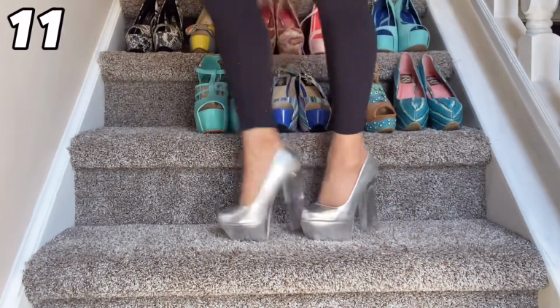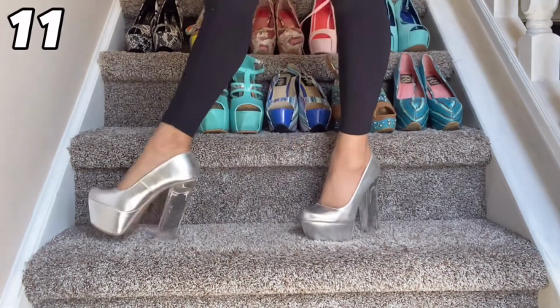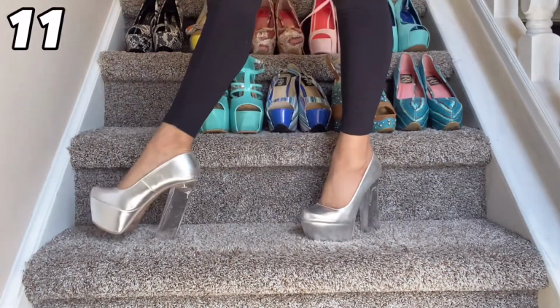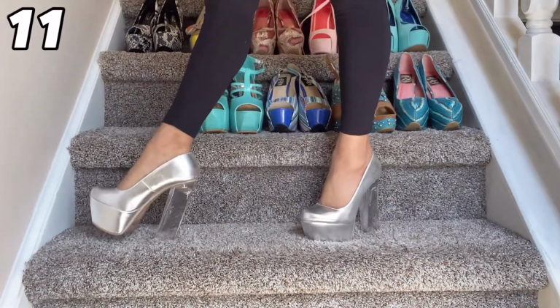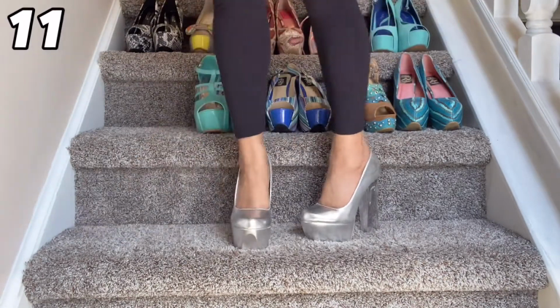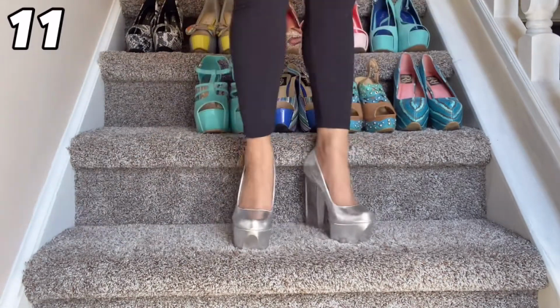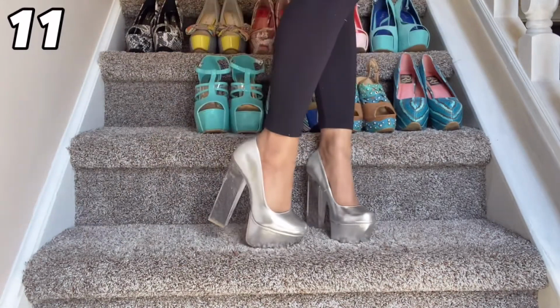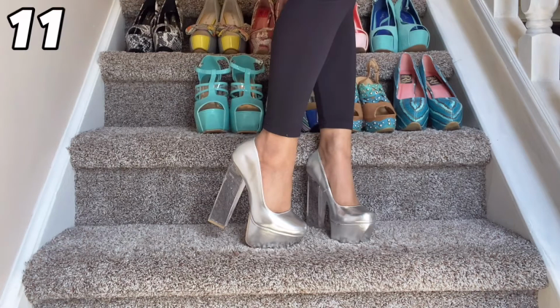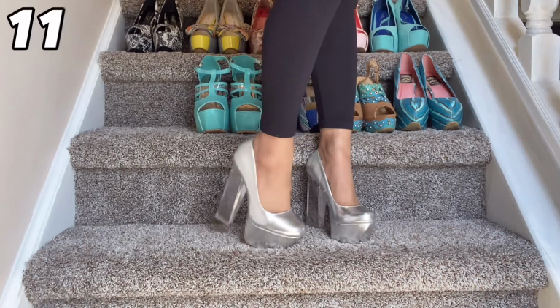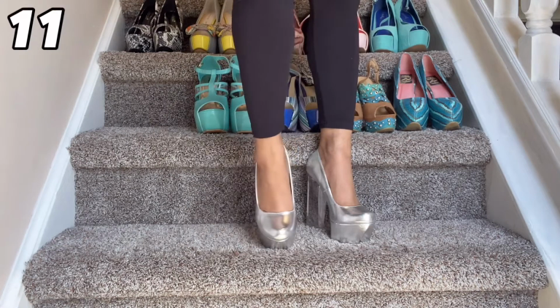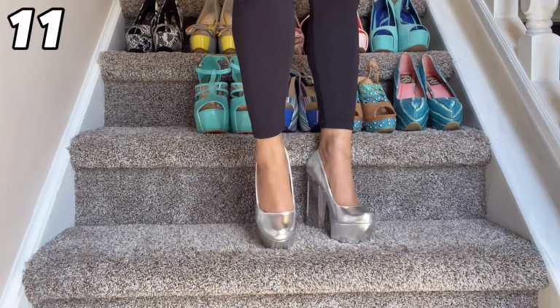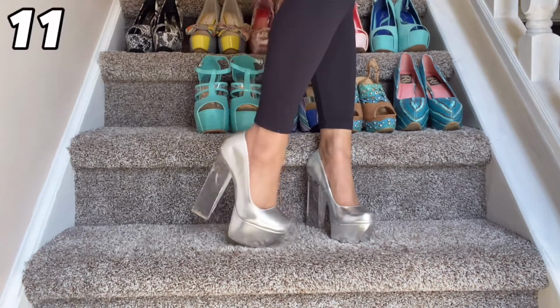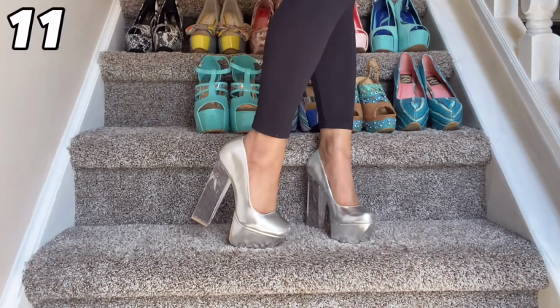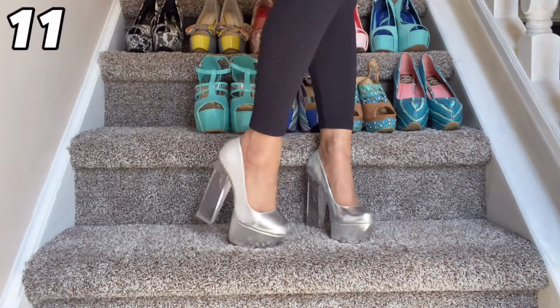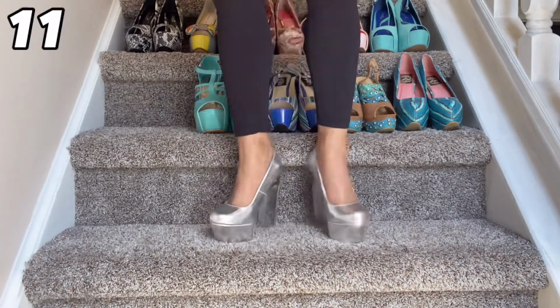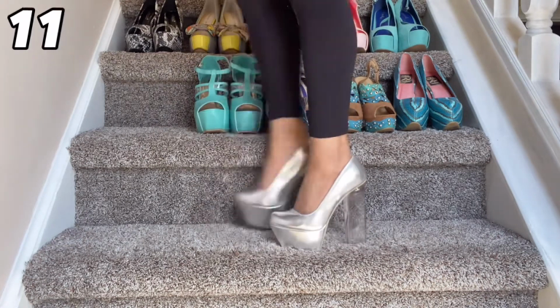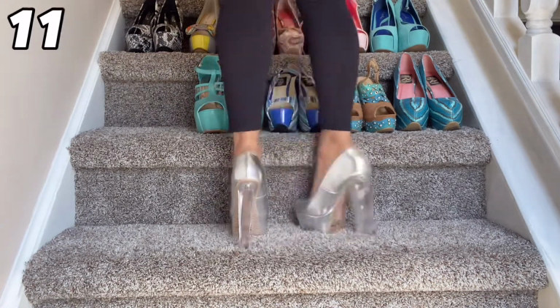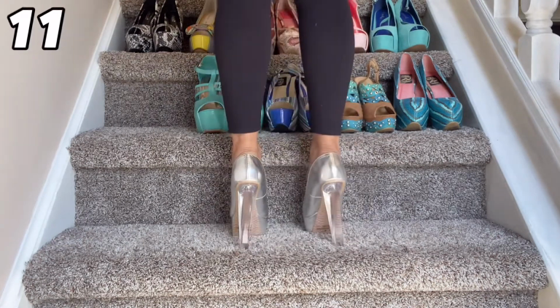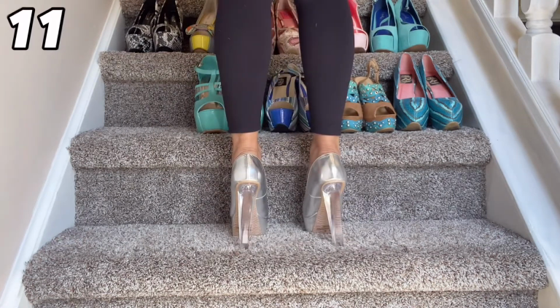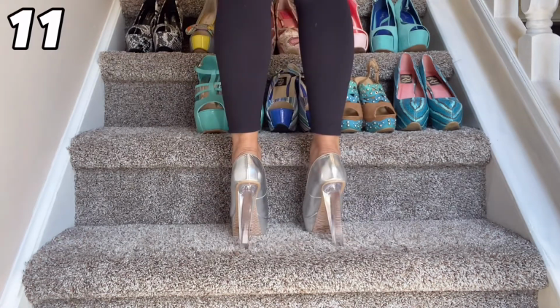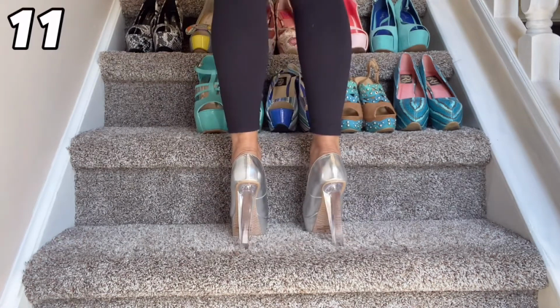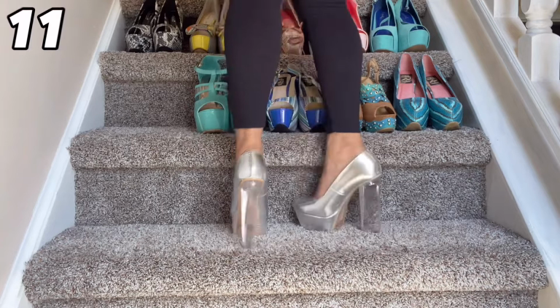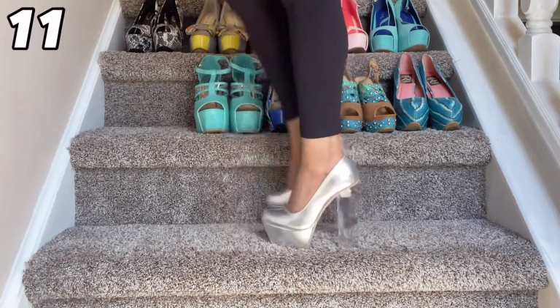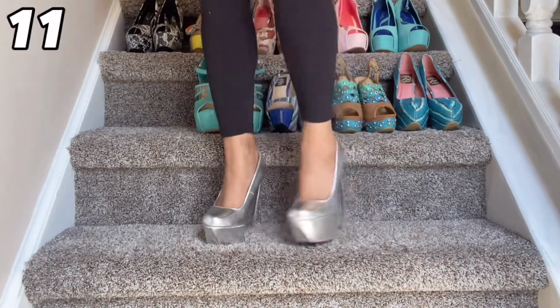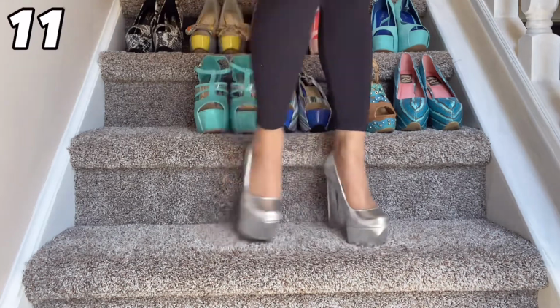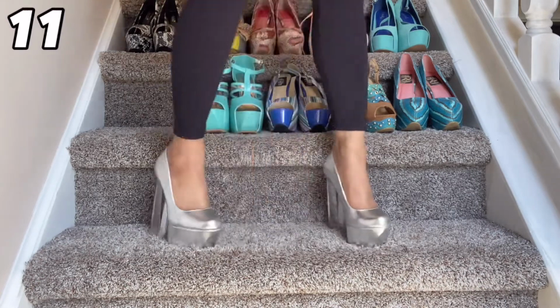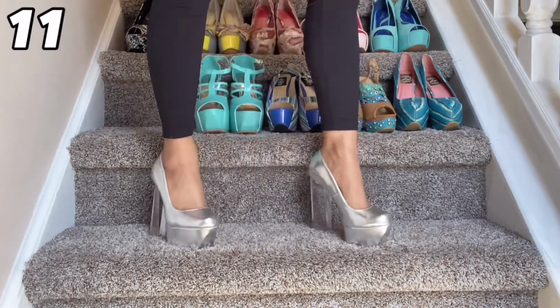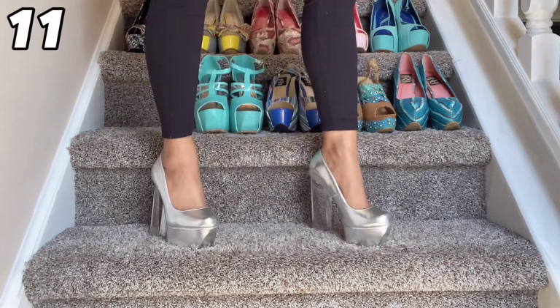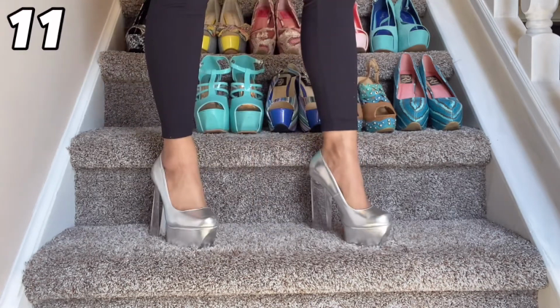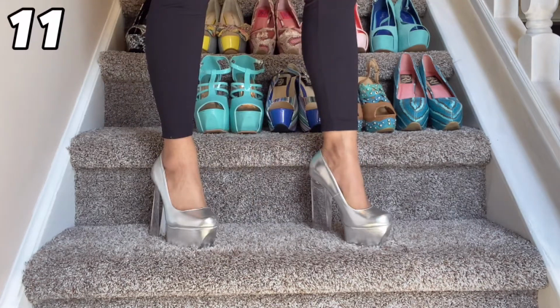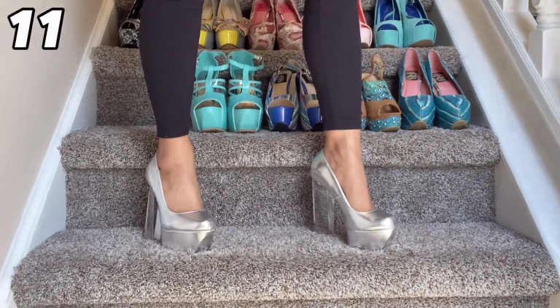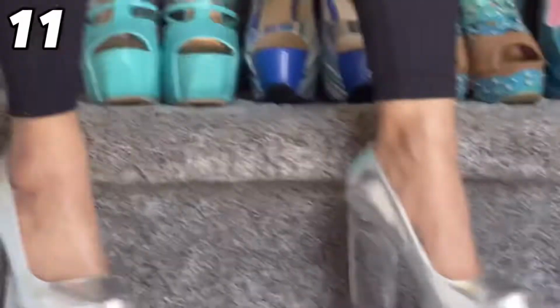I think these were a lucky find at Gabe's. I love the metallic silver with the clear chunky heel. These are so incredibly comfortable and so incredibly cute and they have an excellent rubber sole. I could go jogging in these.